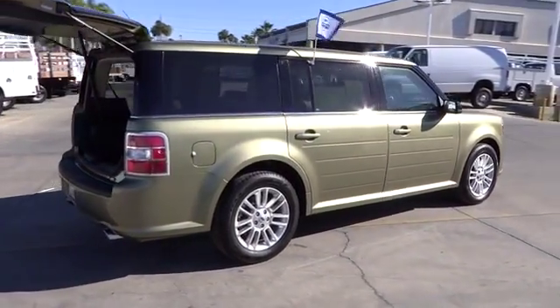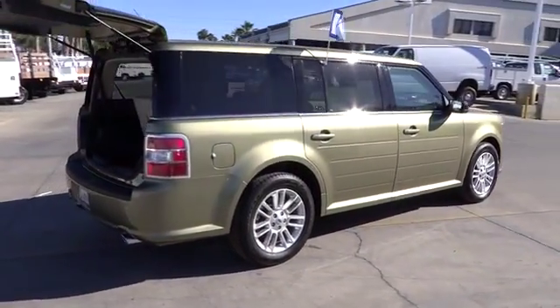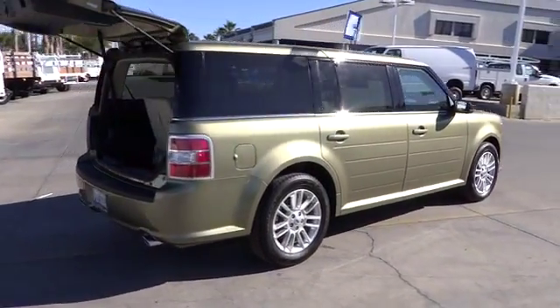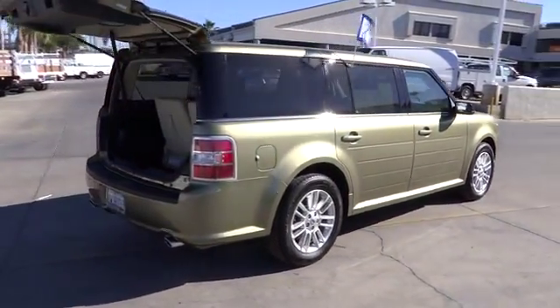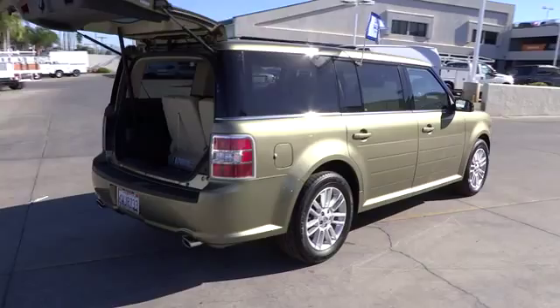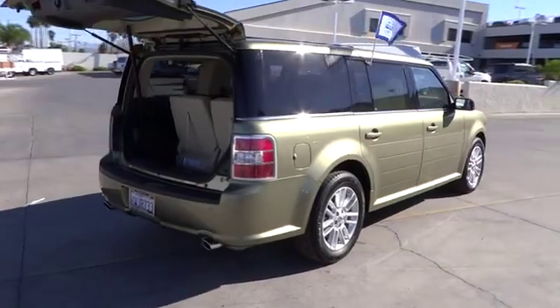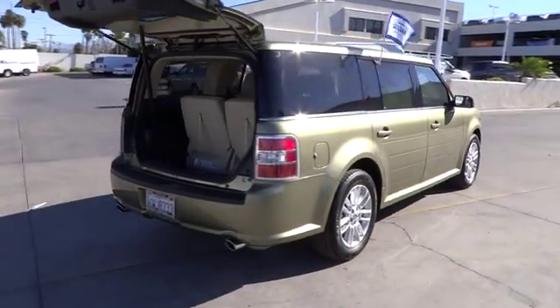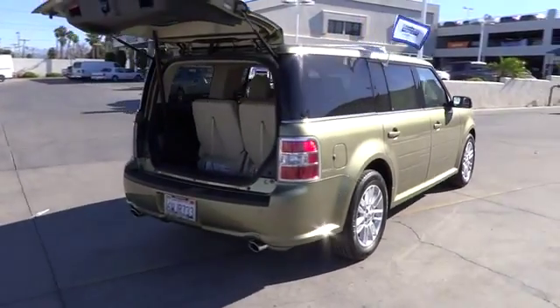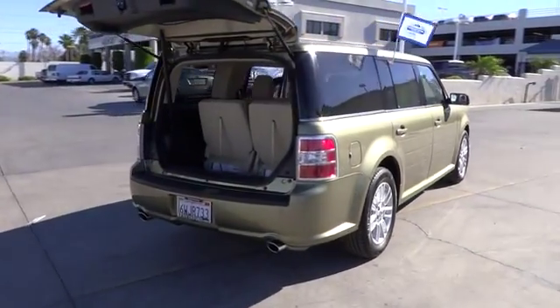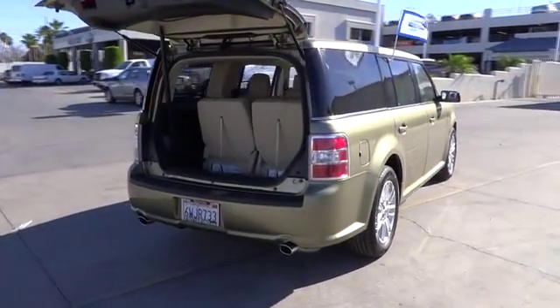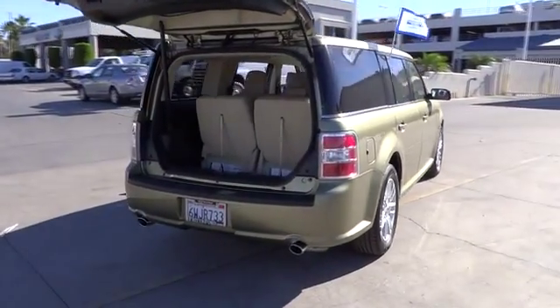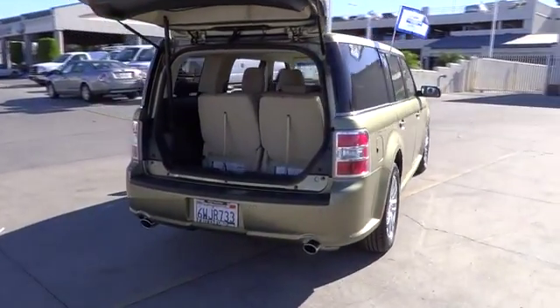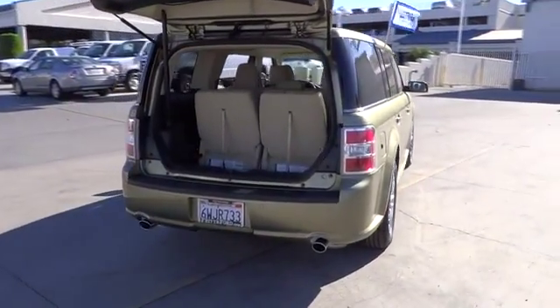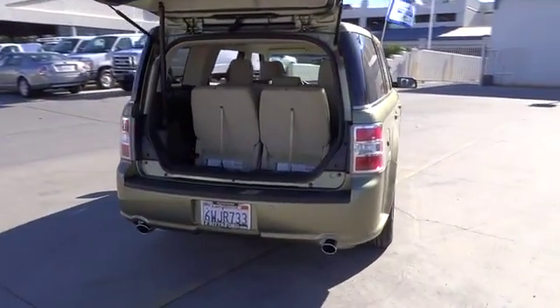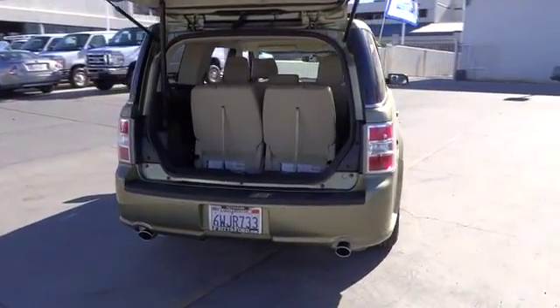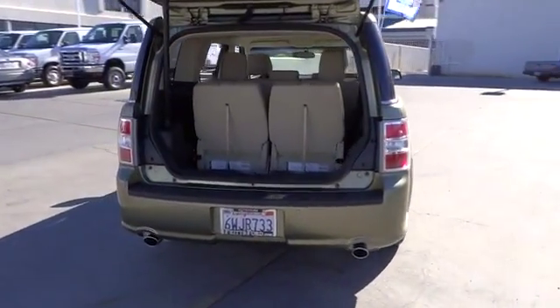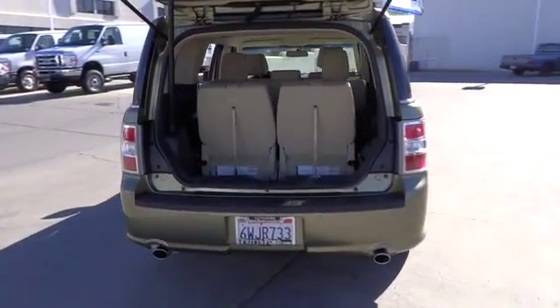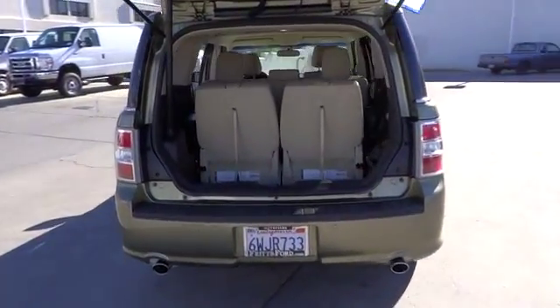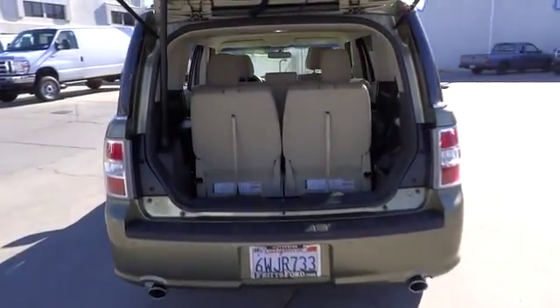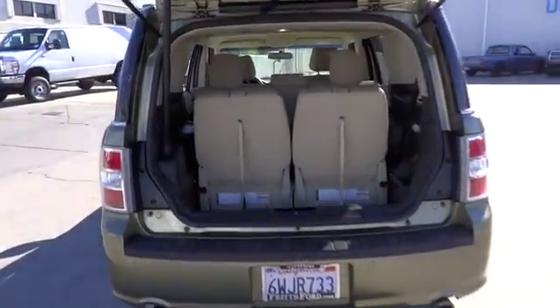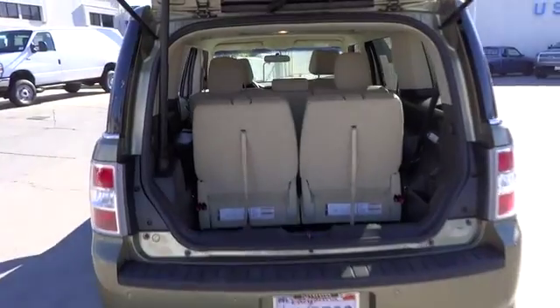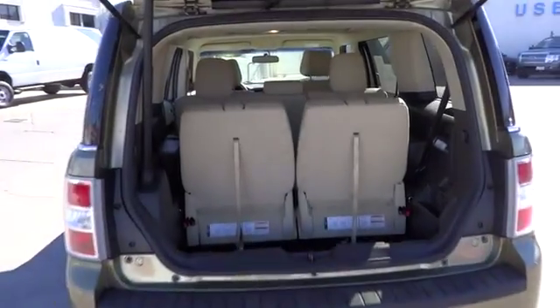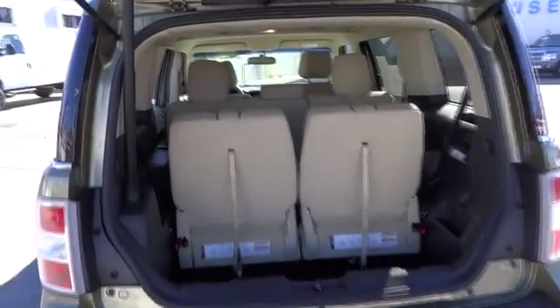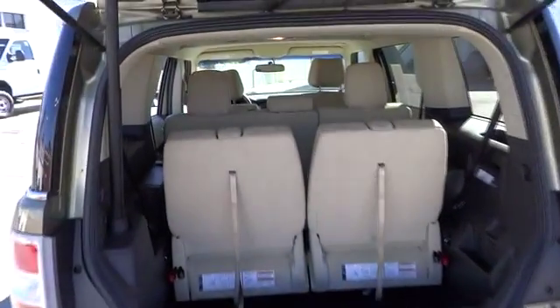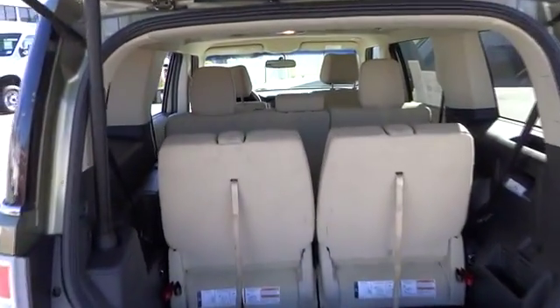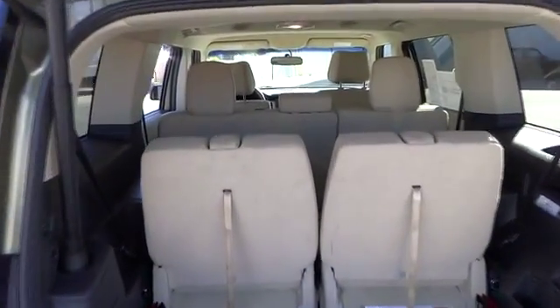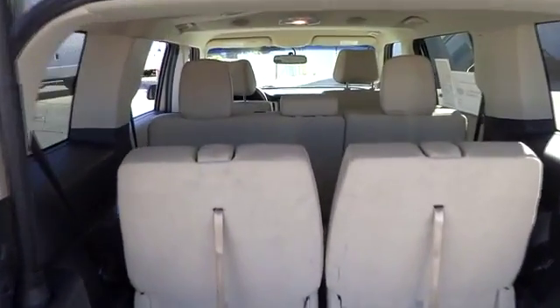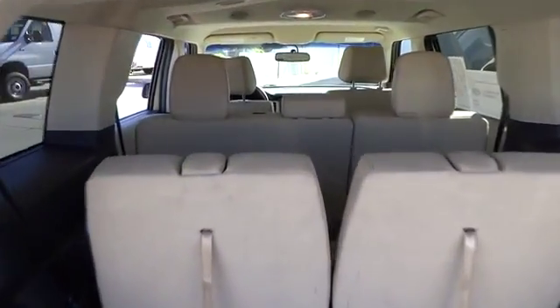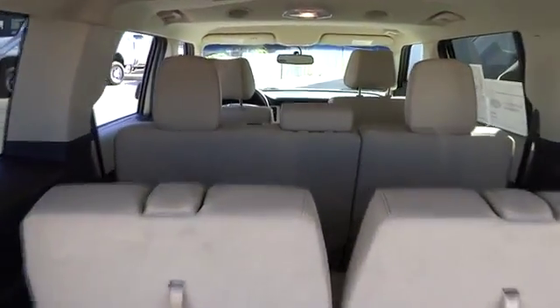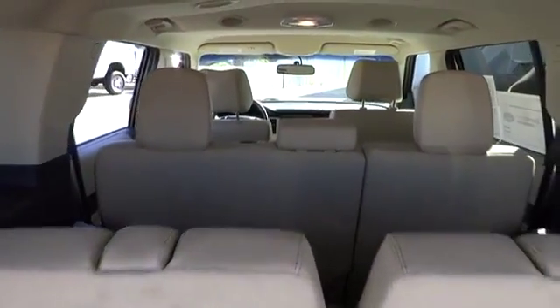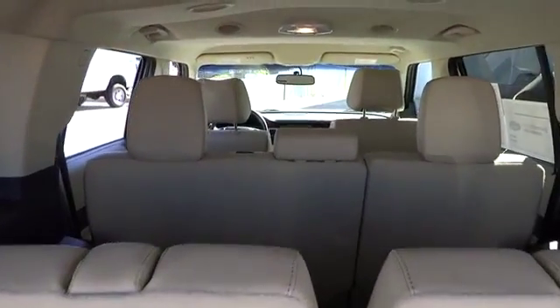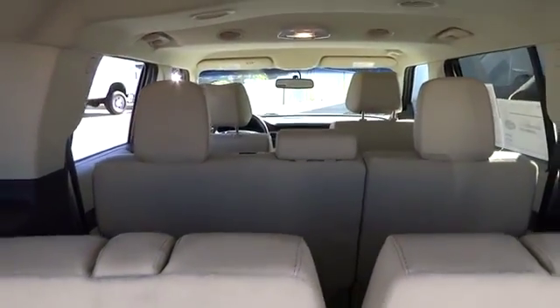Audio controls, heated seats, anti-lock braking system, dual front airbags, alloy wheels, air conditioning, front power steering, auto dimming rear view mirror.